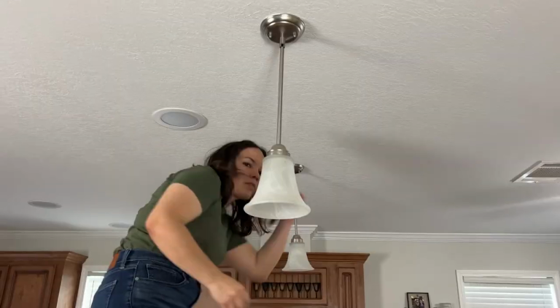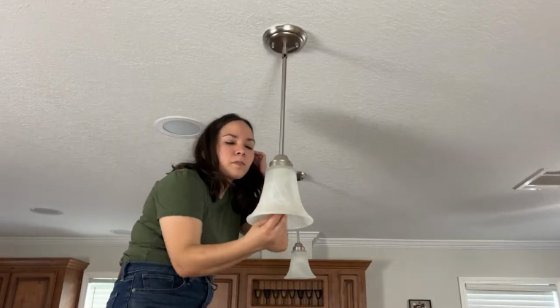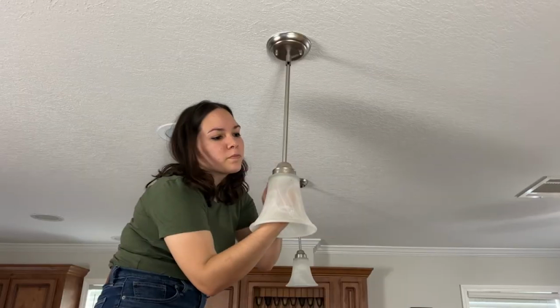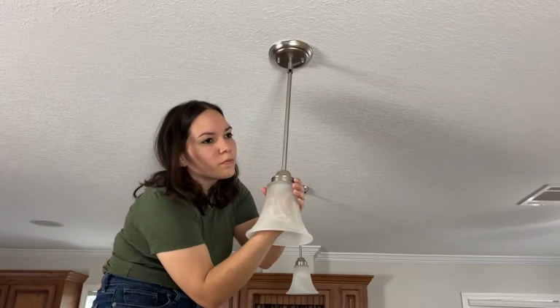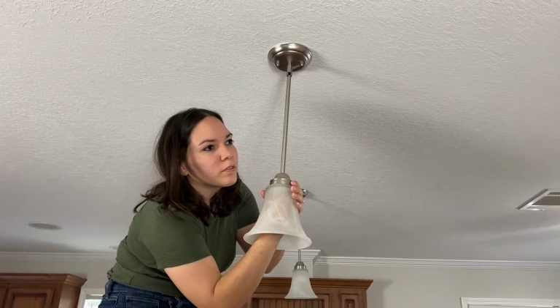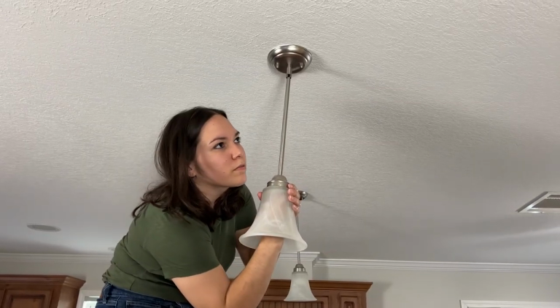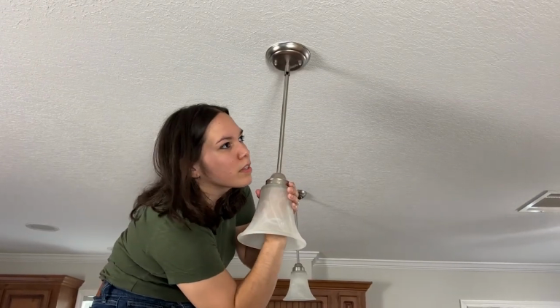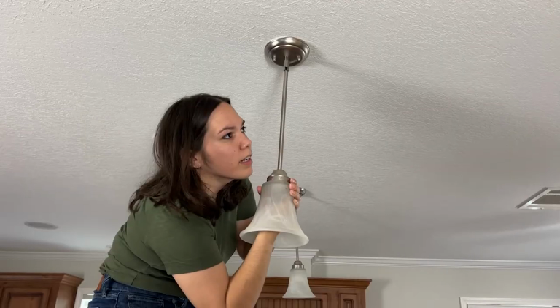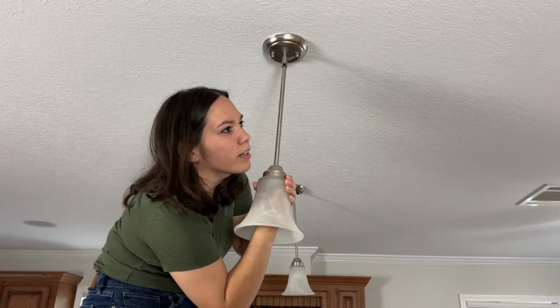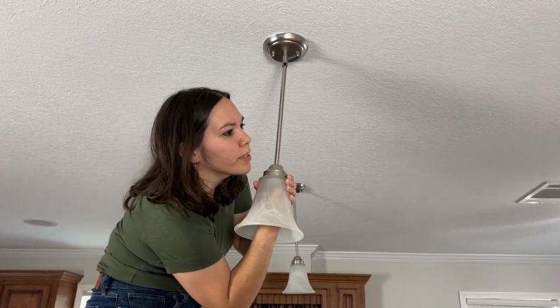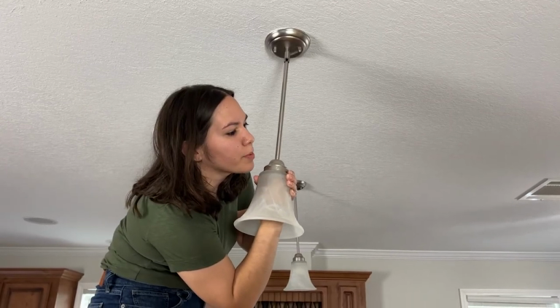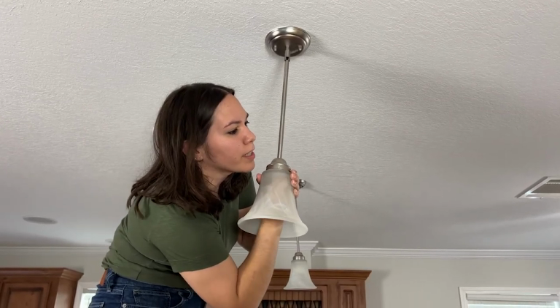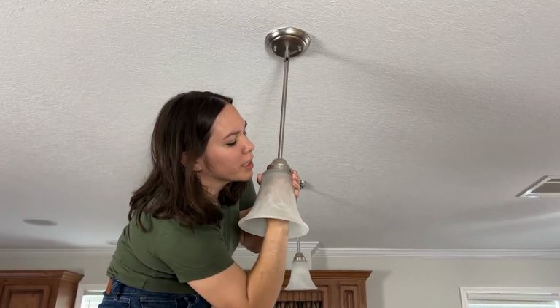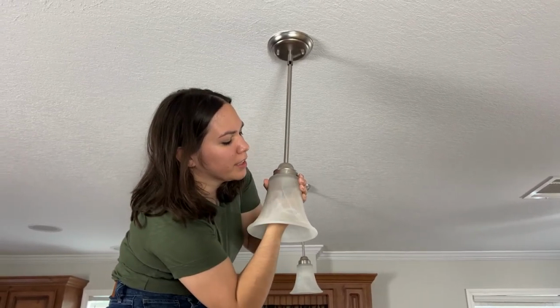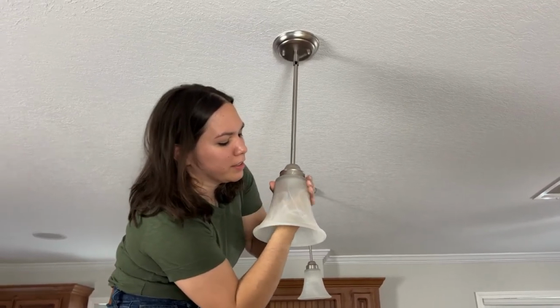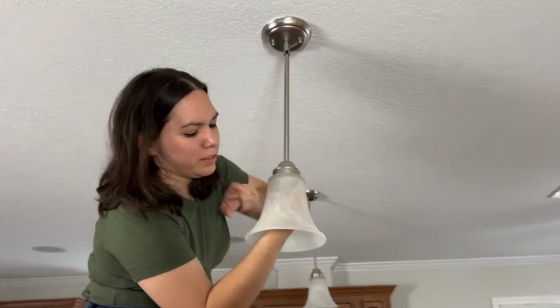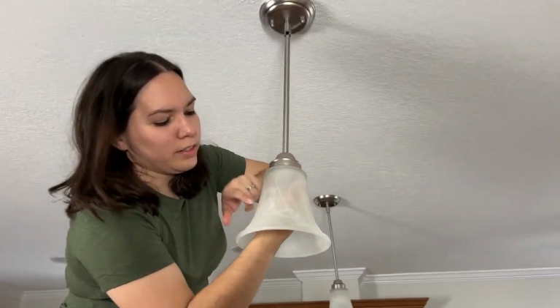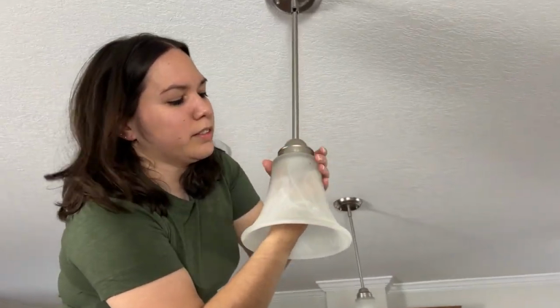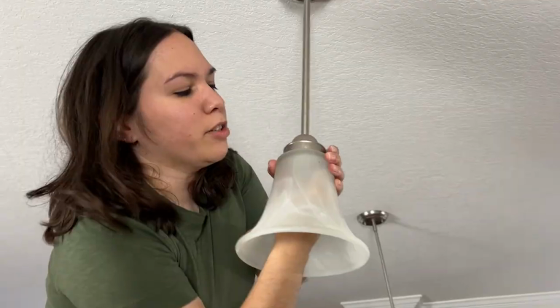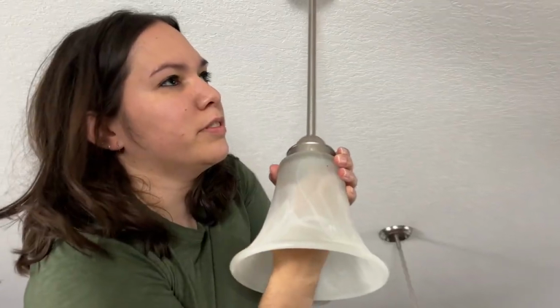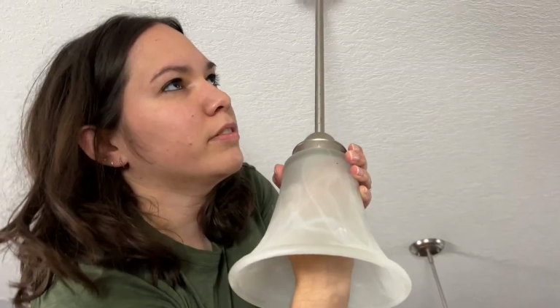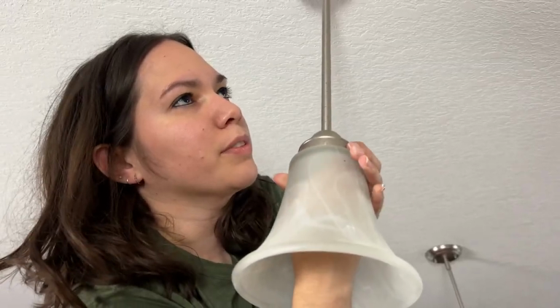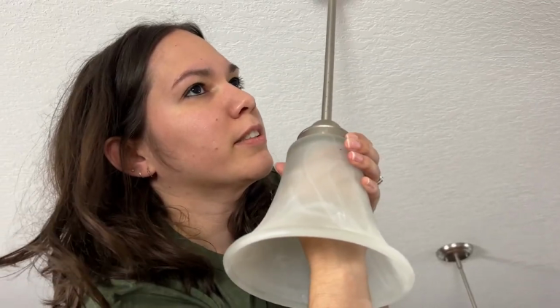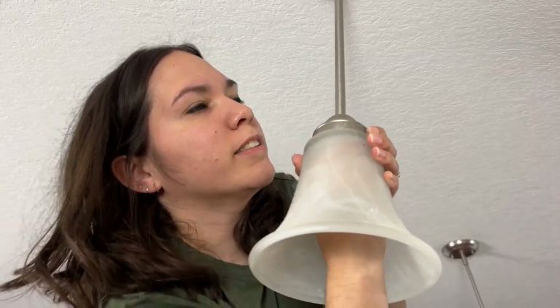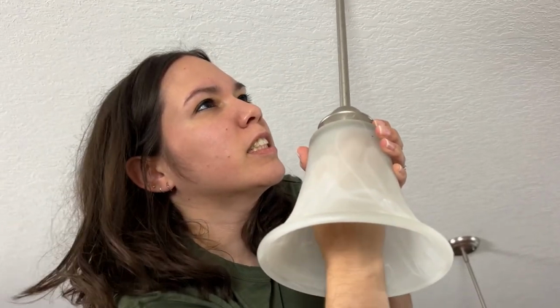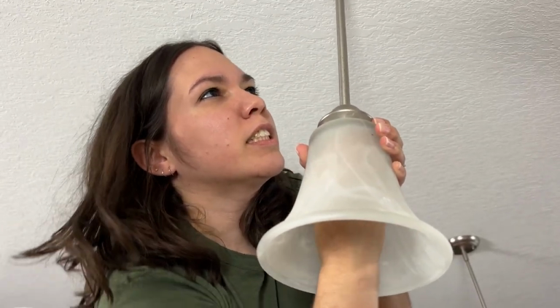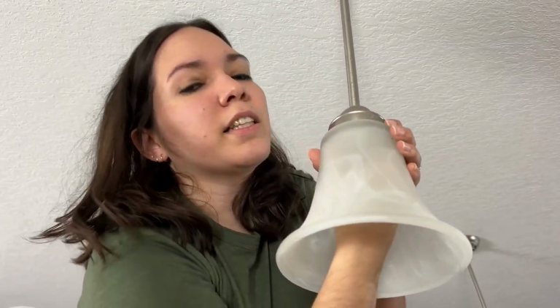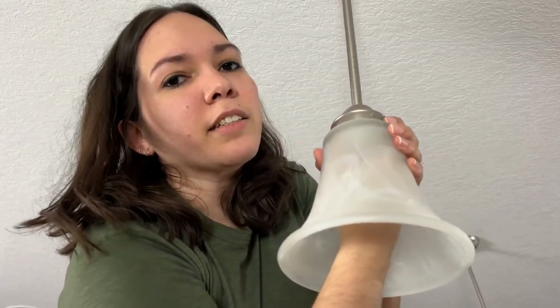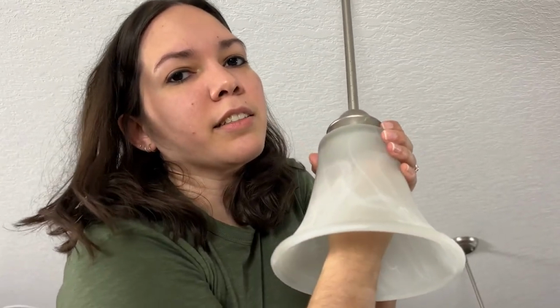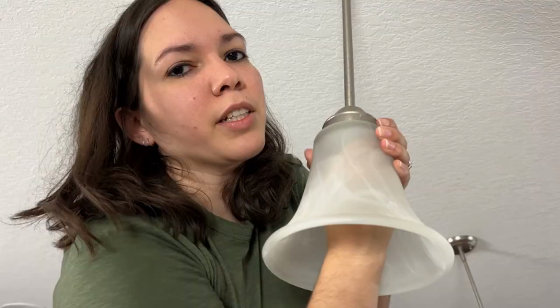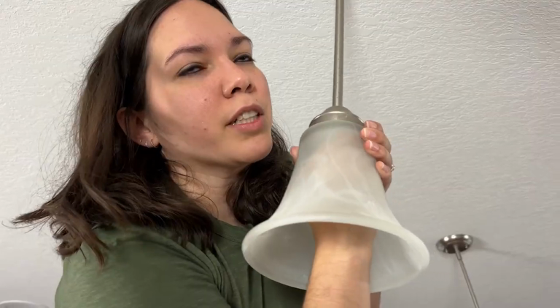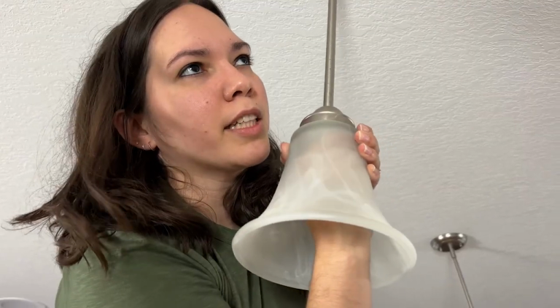Is it necessary to always remove the light bulb first? Yes, because otherwise you can't take the thingy off. Is that the technical term for that thing? Thingy — yes, that's the right name for it.